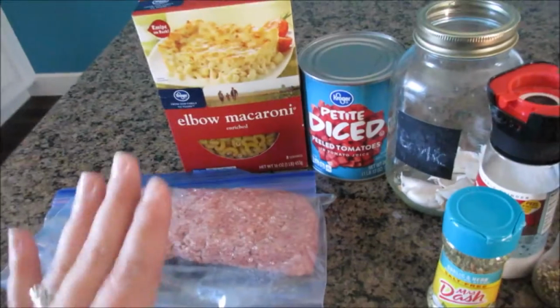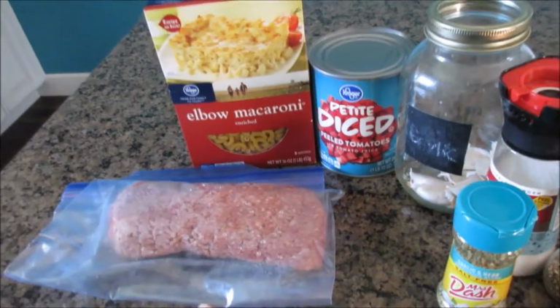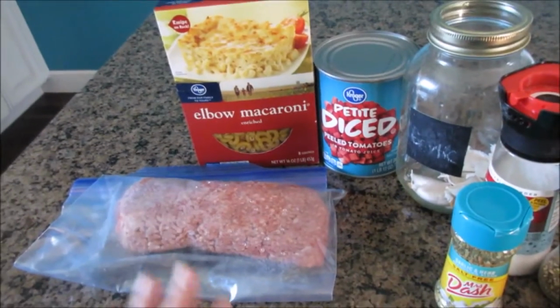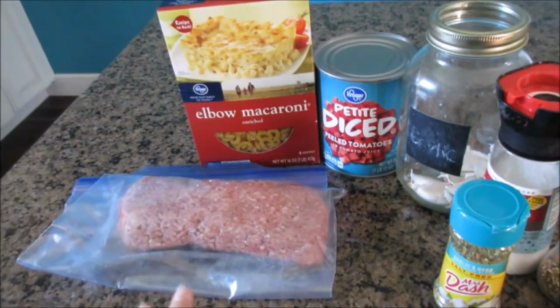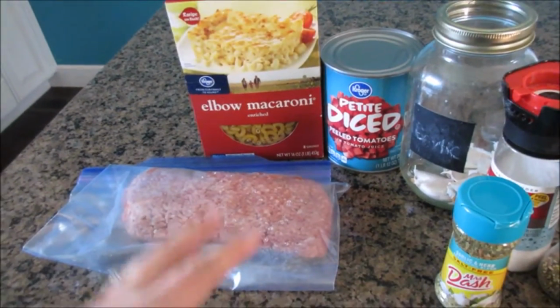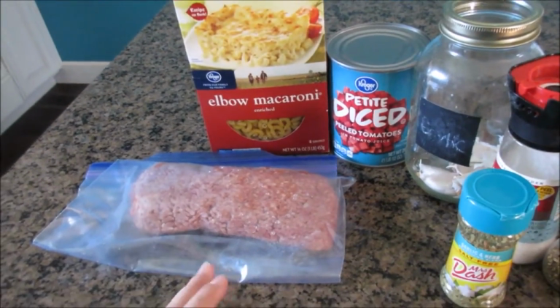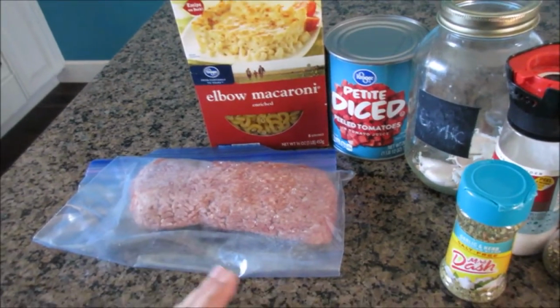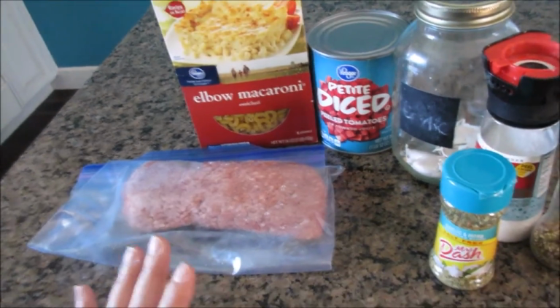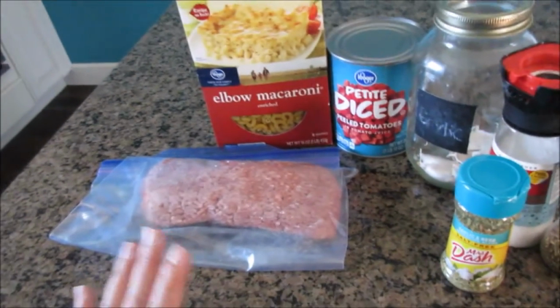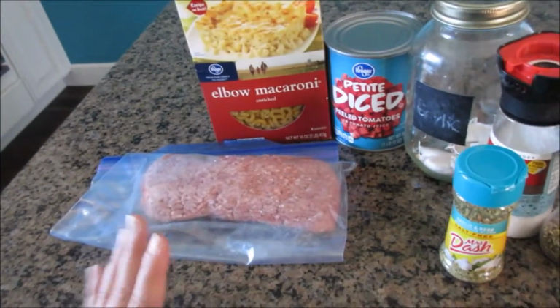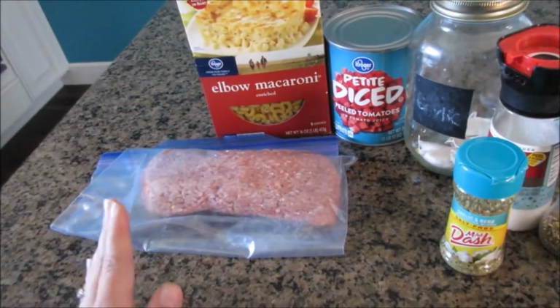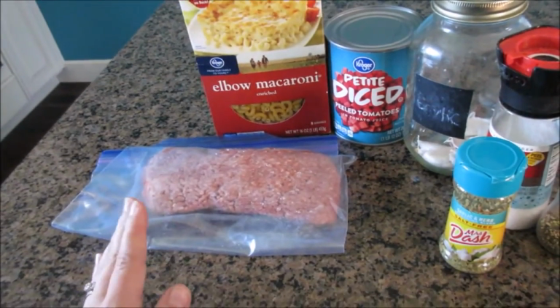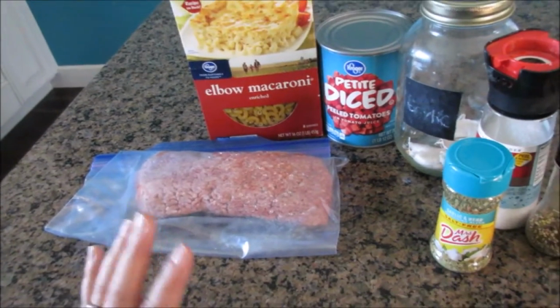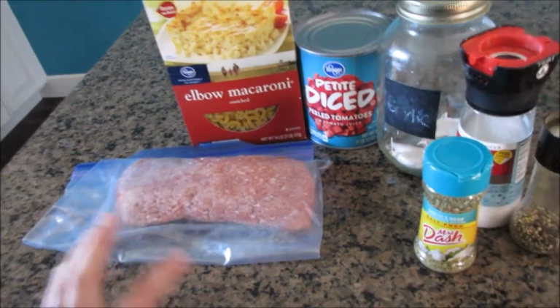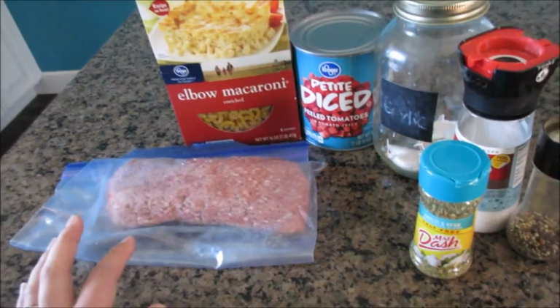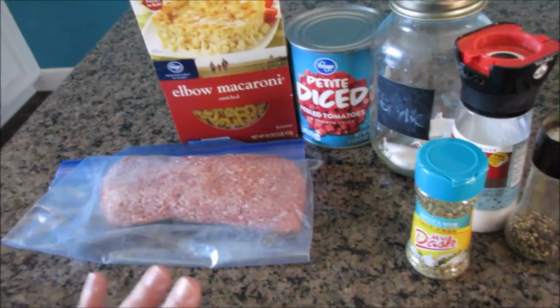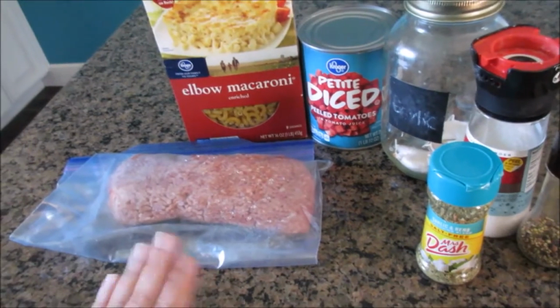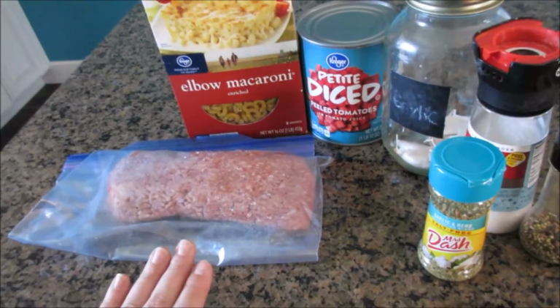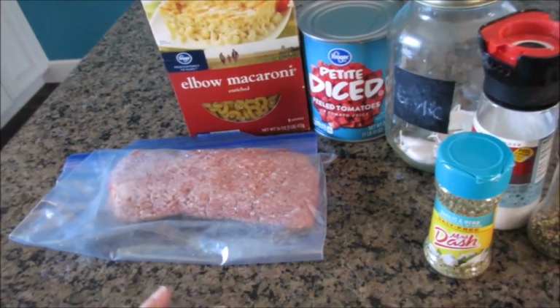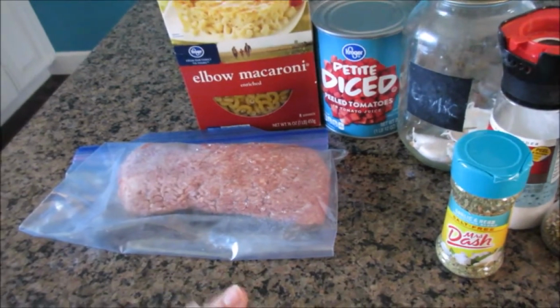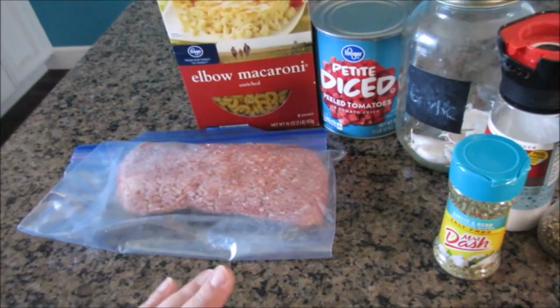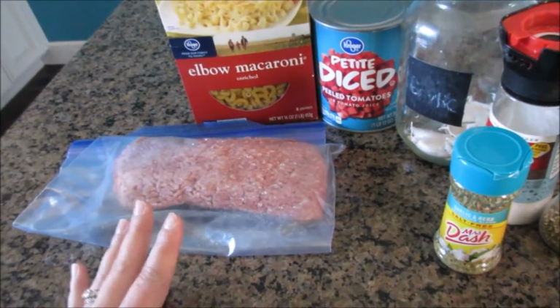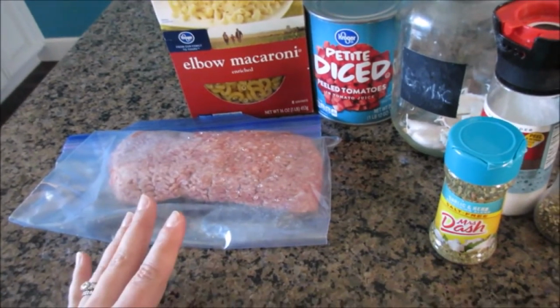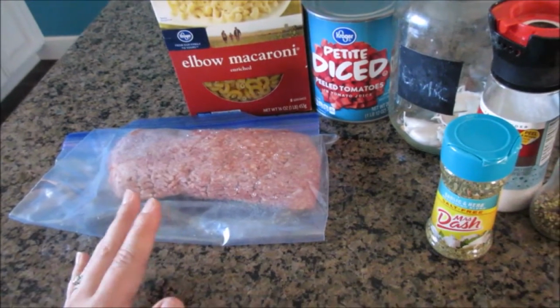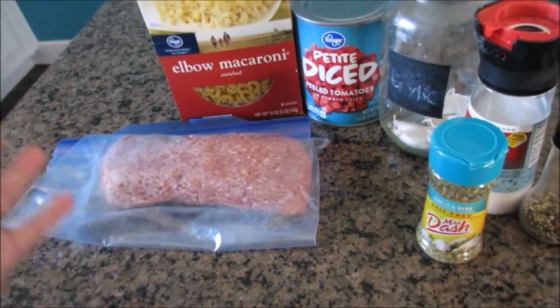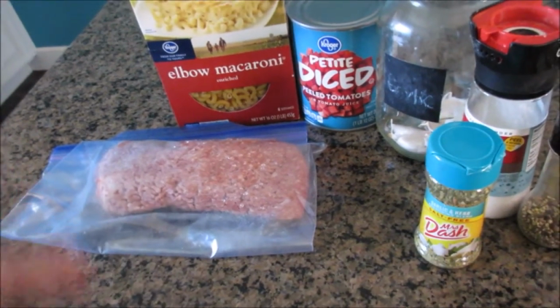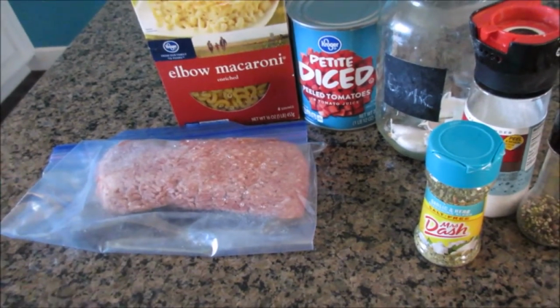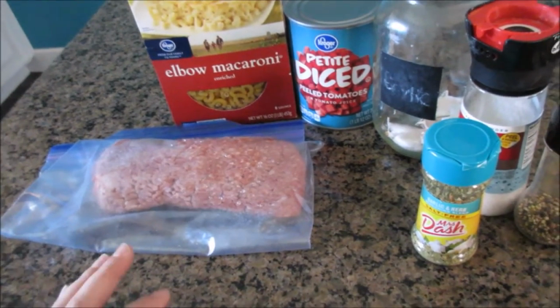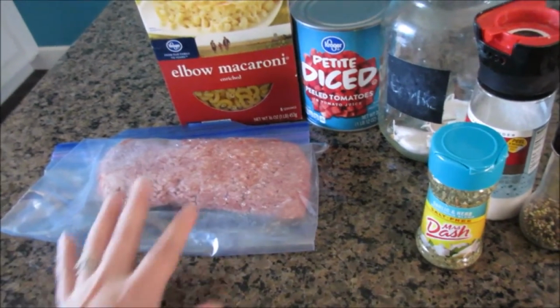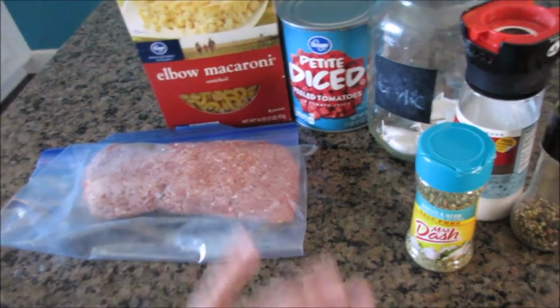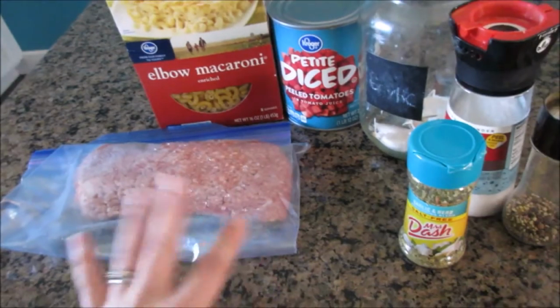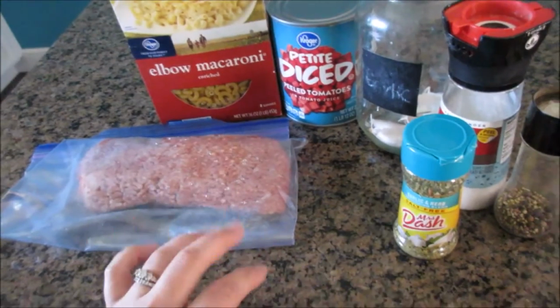This is an extremely easy, cheap meal to just throw together. It's really good, and it's really good the next day. I try to make it every so often just so we have tons of leftovers.